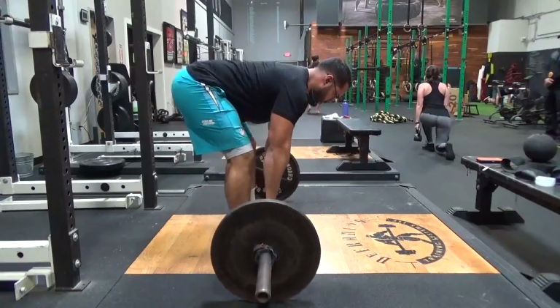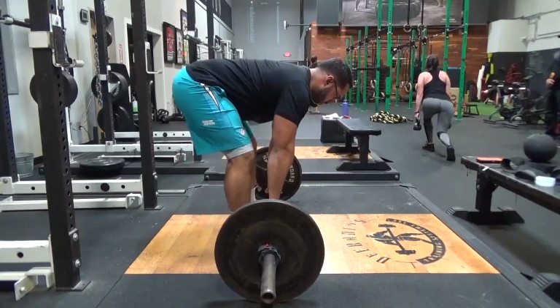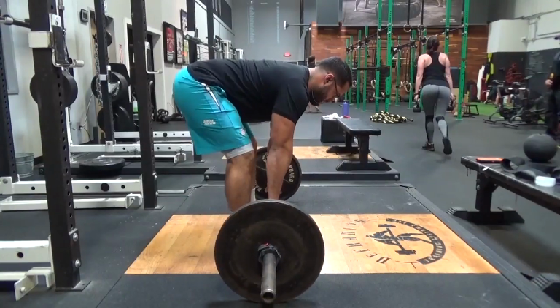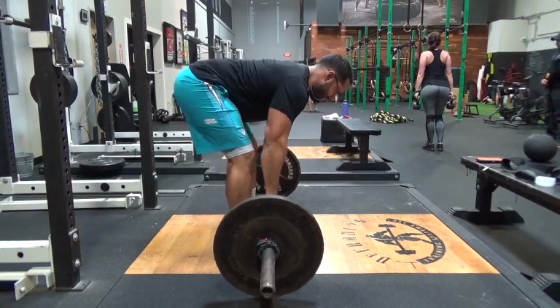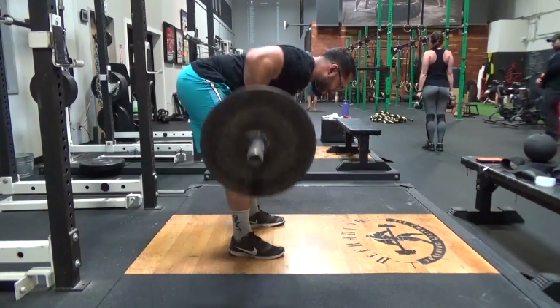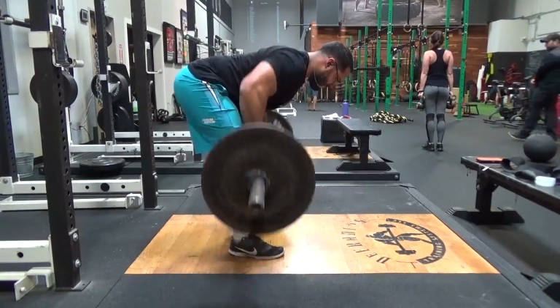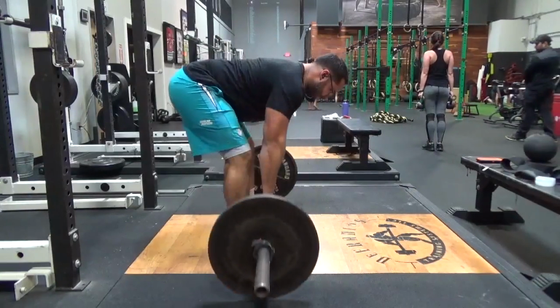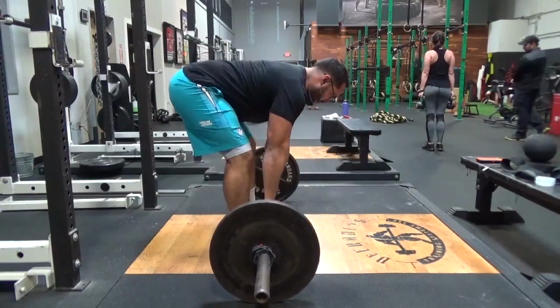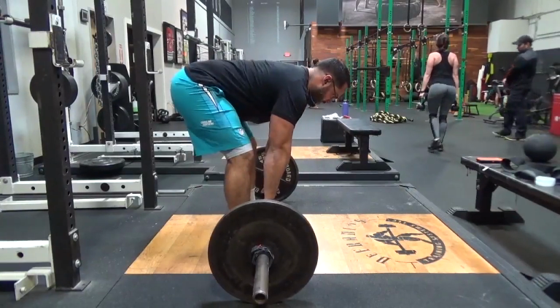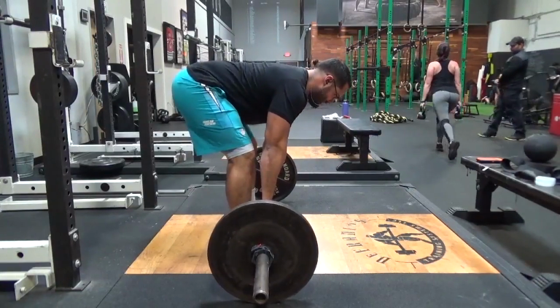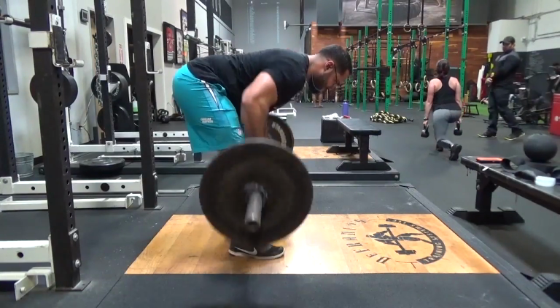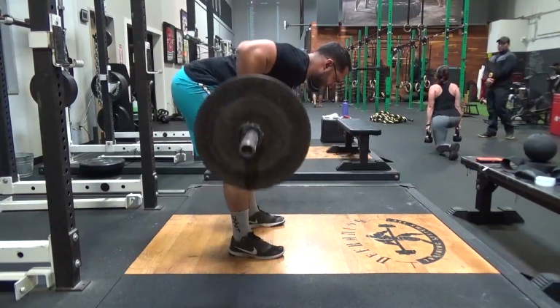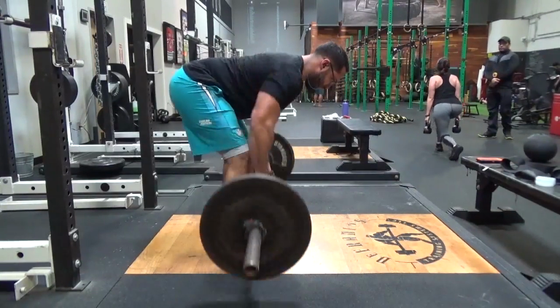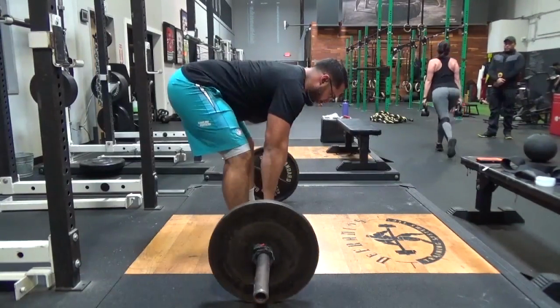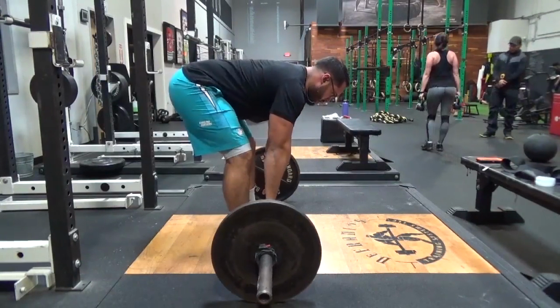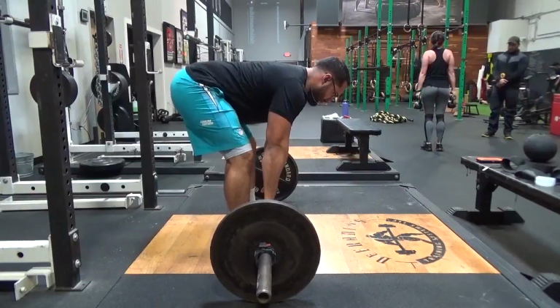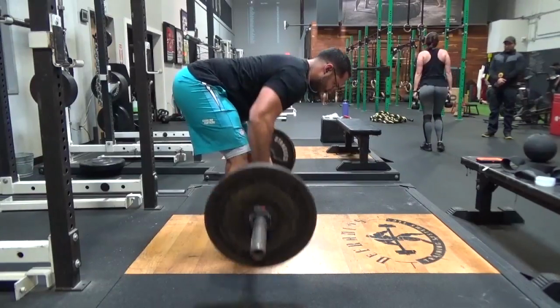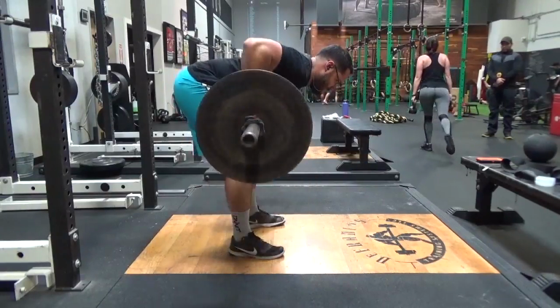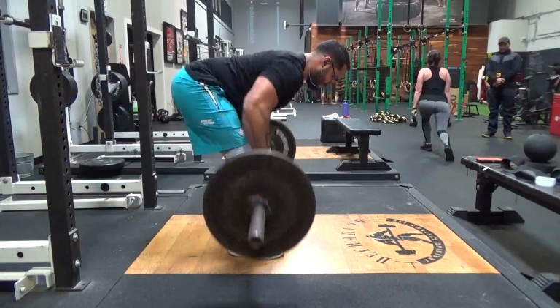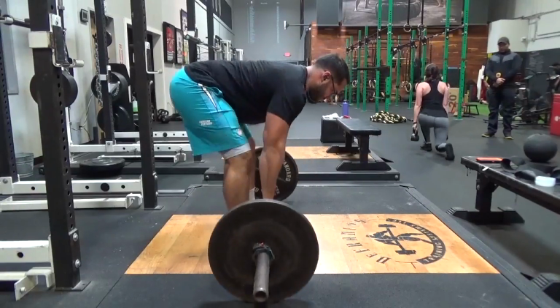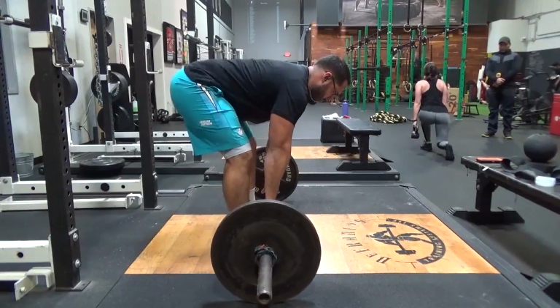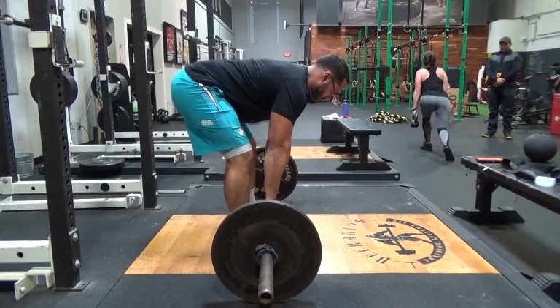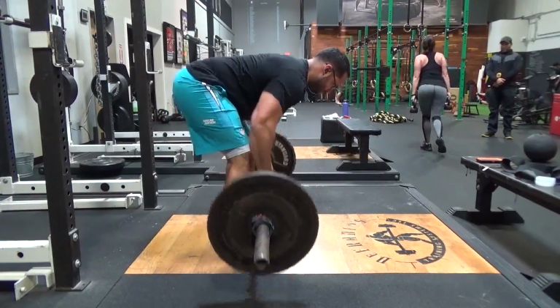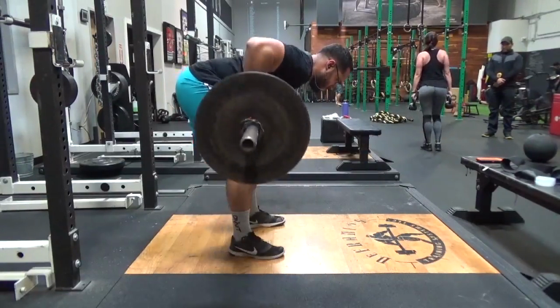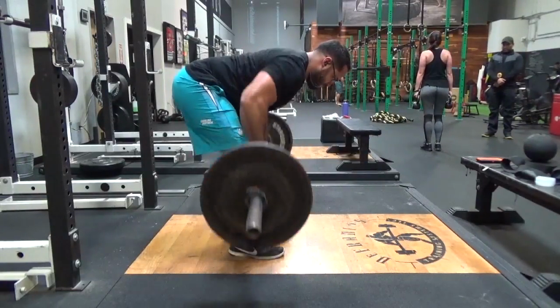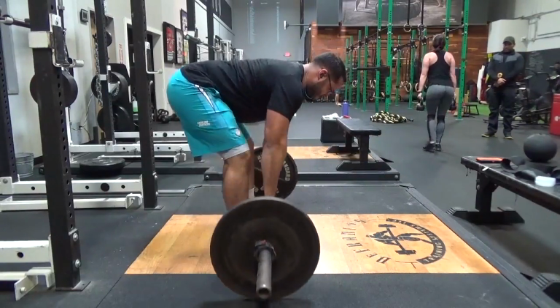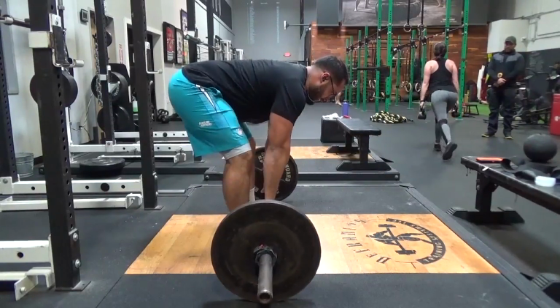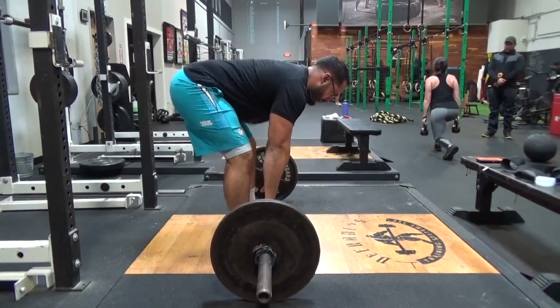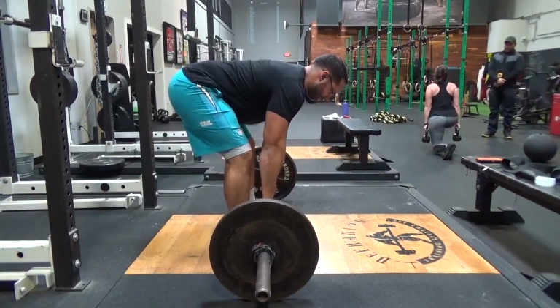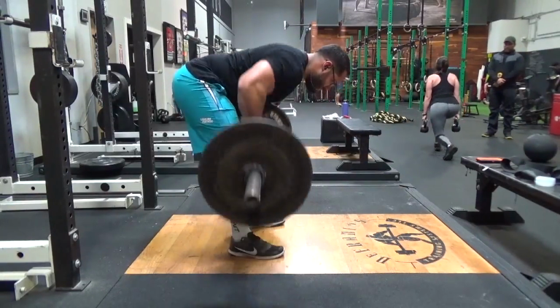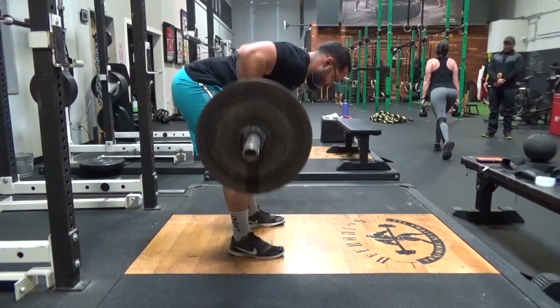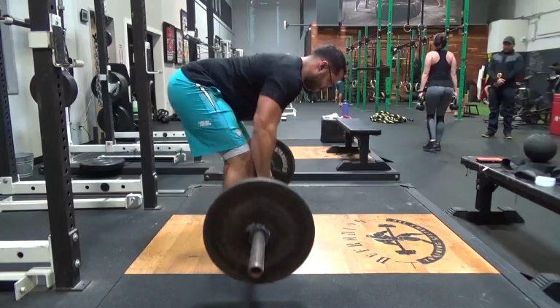Take a deep diaphragmatic breath, shoulders back and down, you should hear the click in the bar, and then pull. Those in that order are going to be just like the deadlift as well.